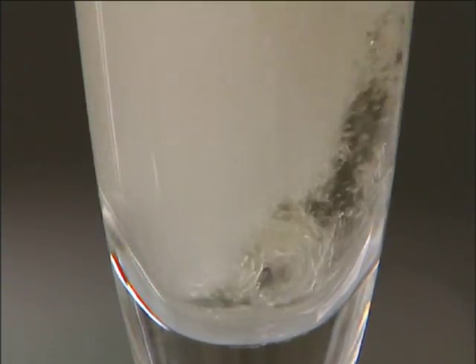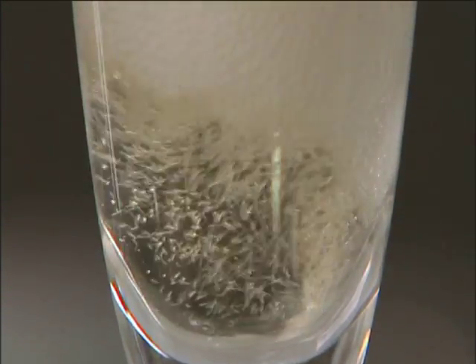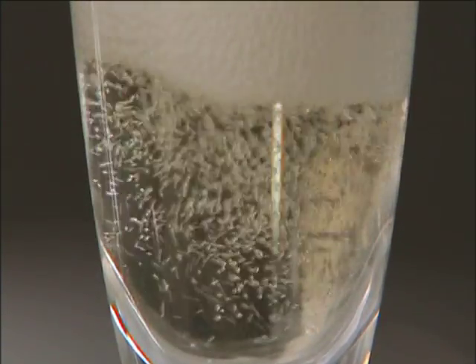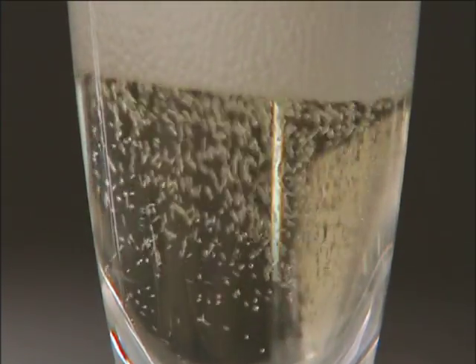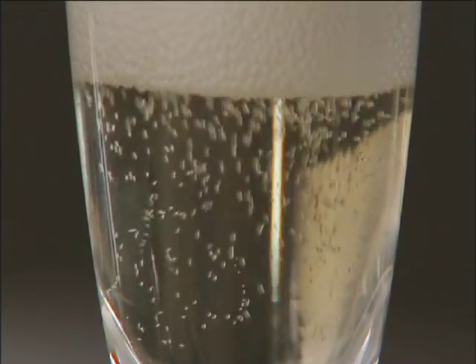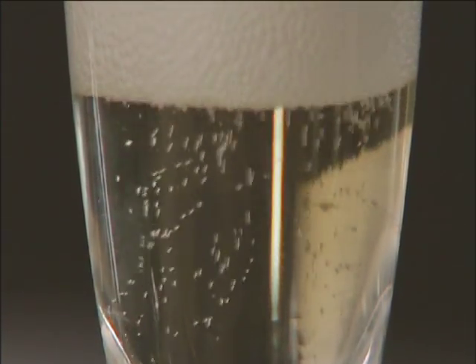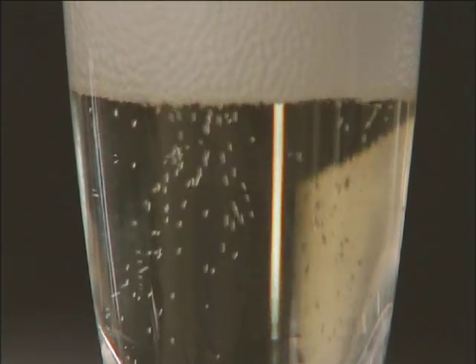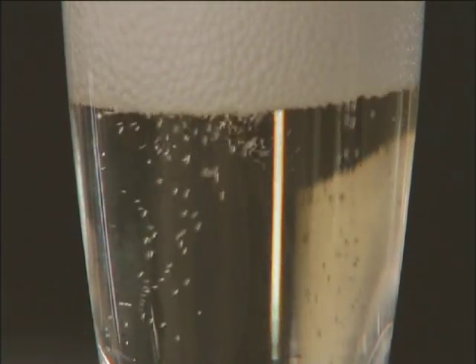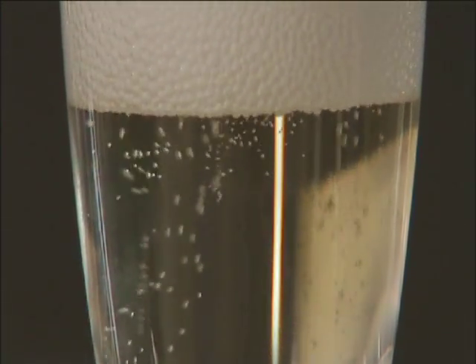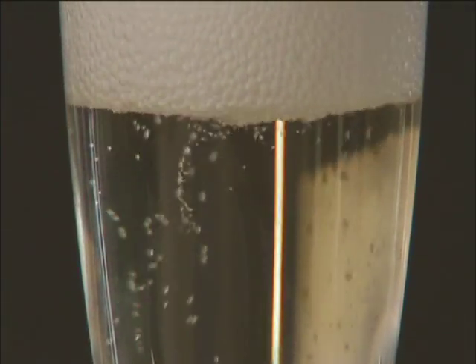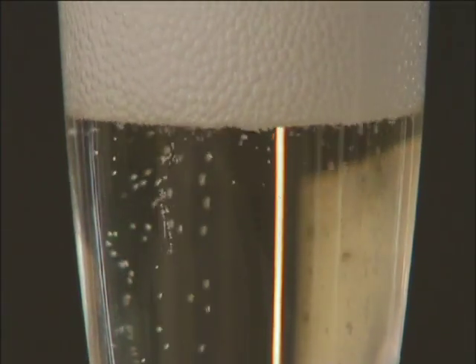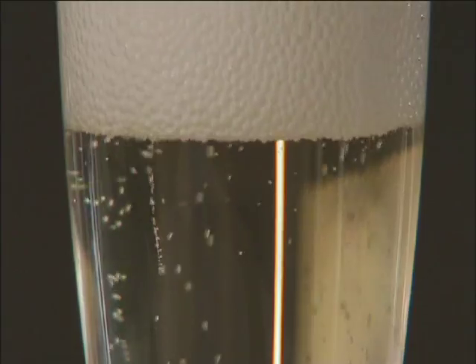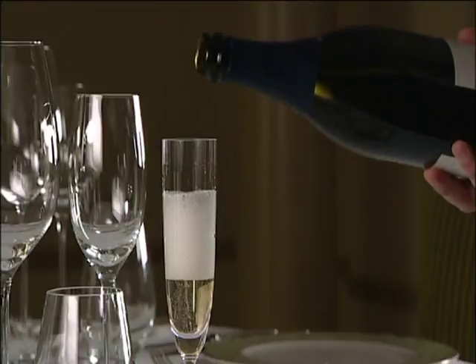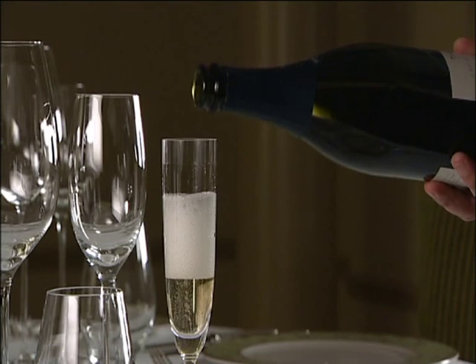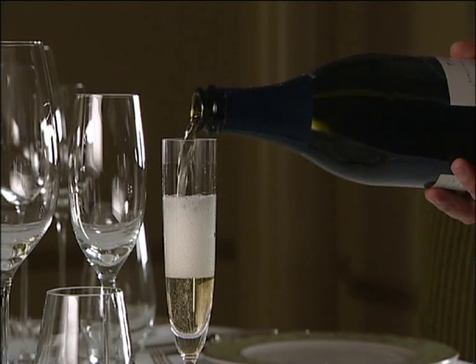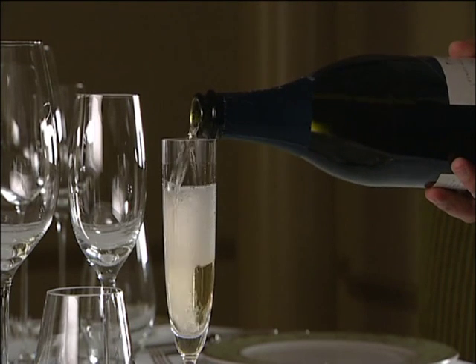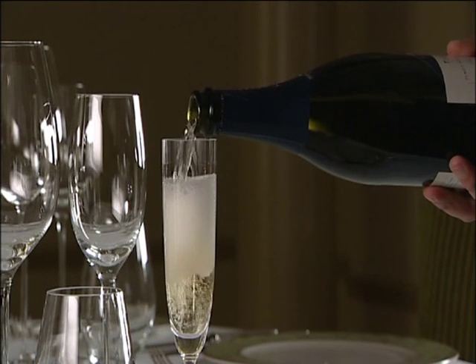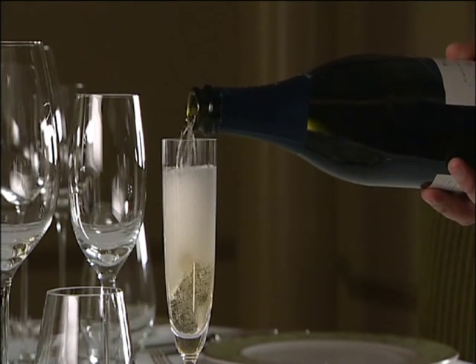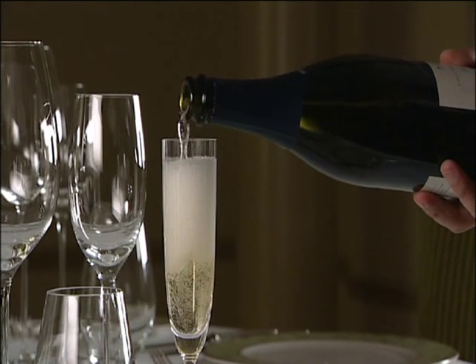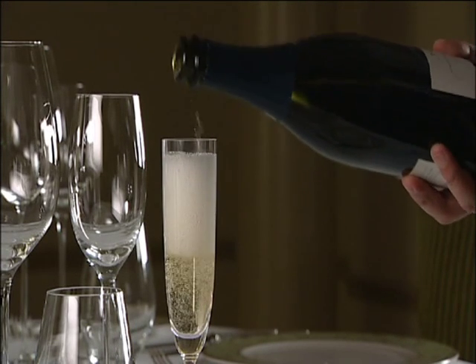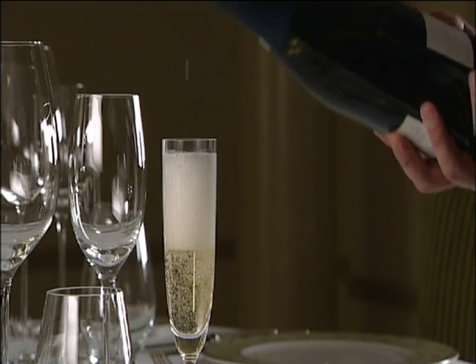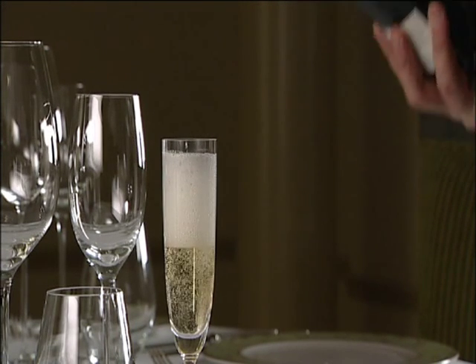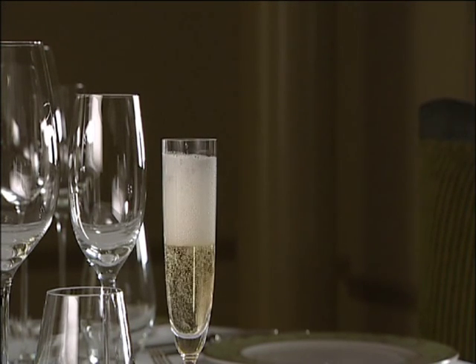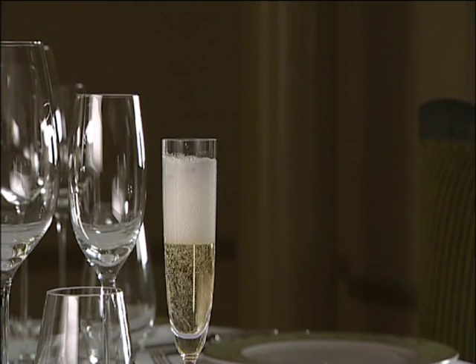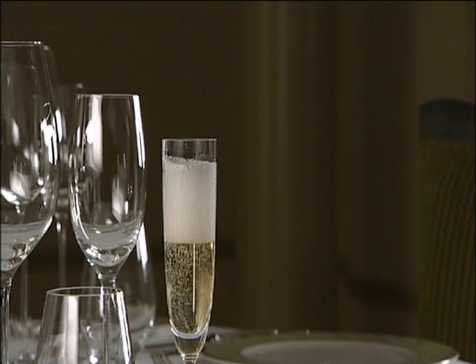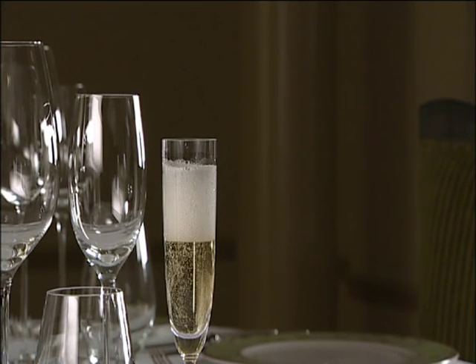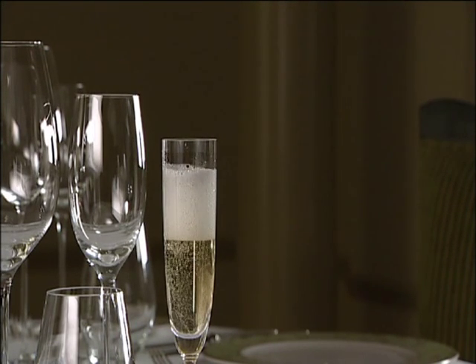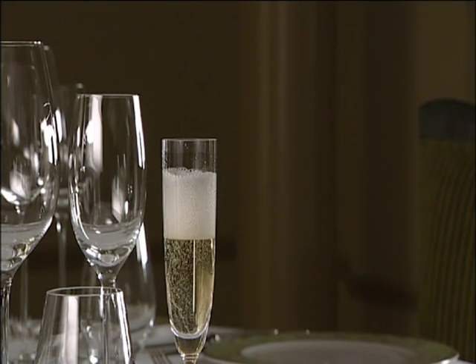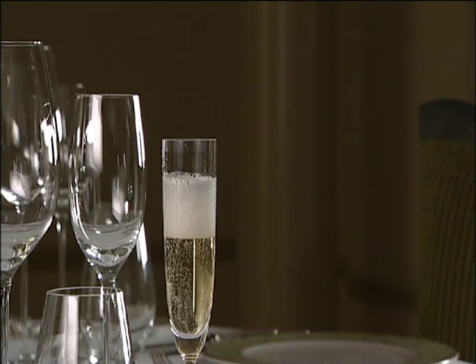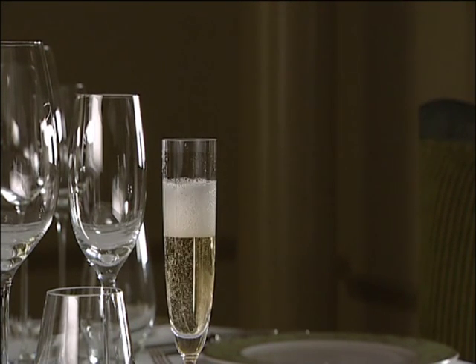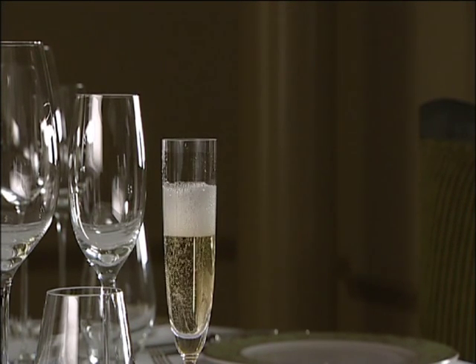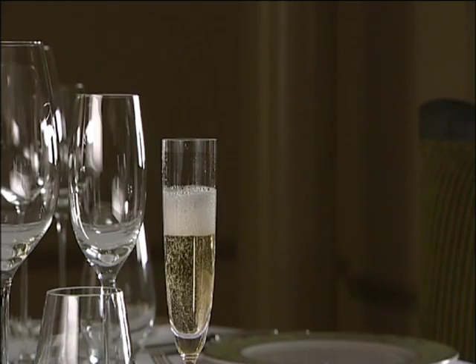To serve champagne at the table, slowly pour the champagne, wait for the bubbles to settle and fill up the glass completely.